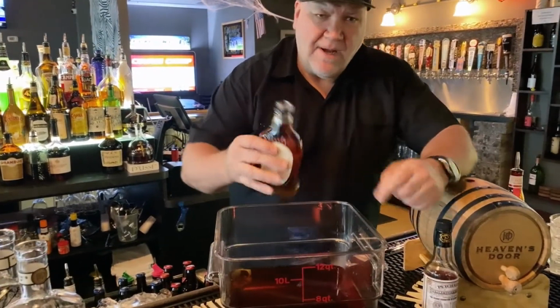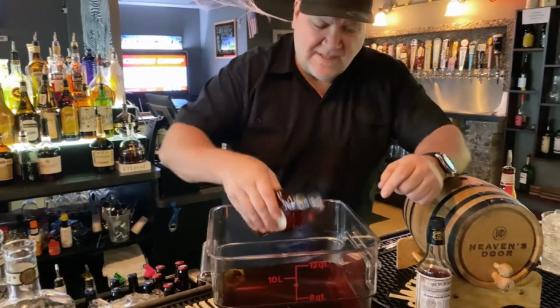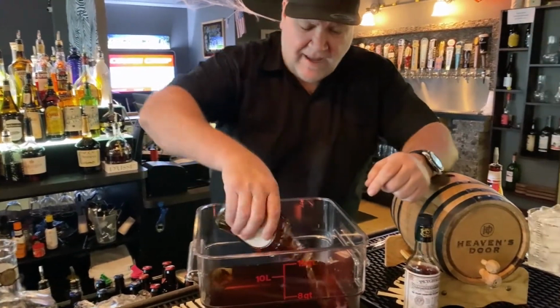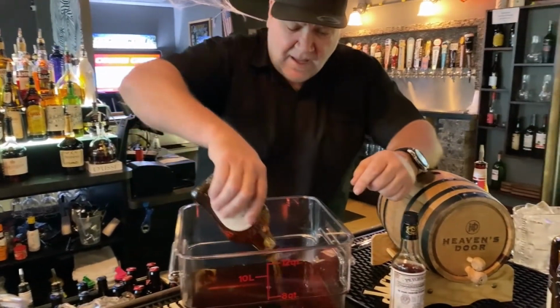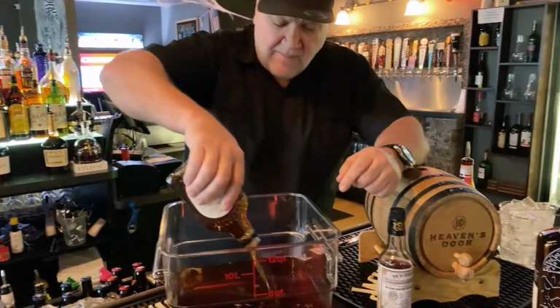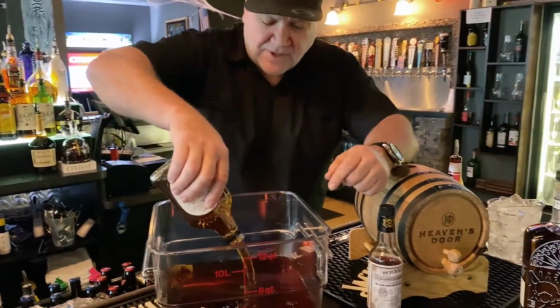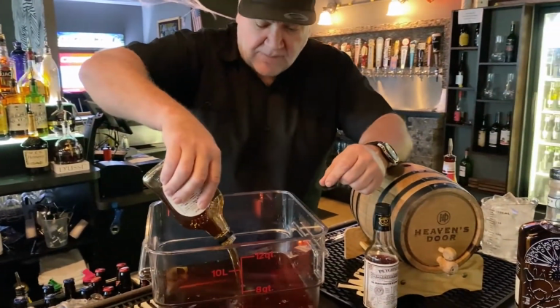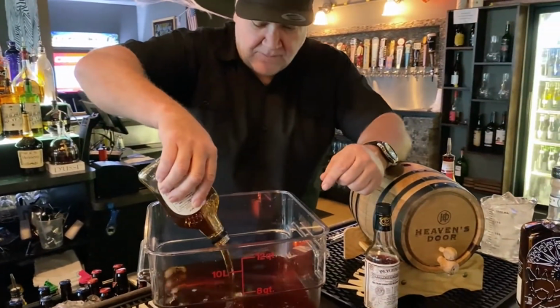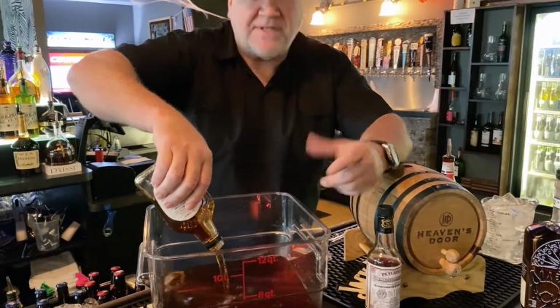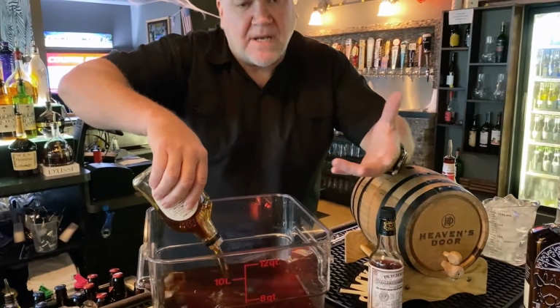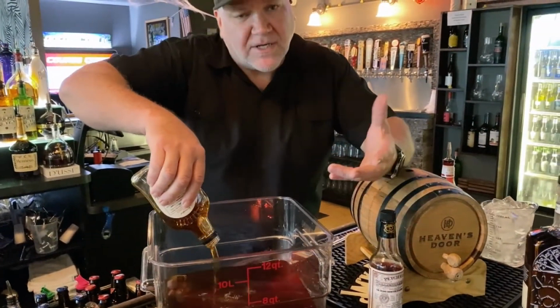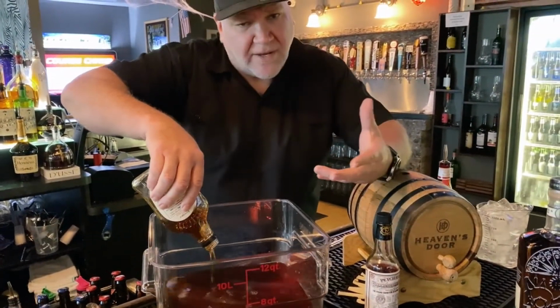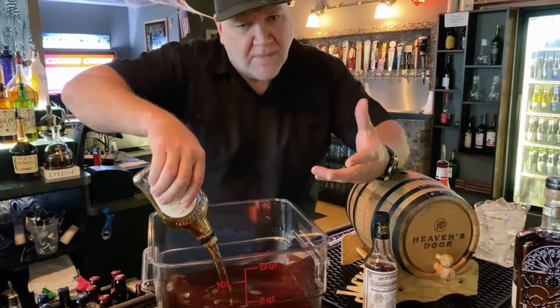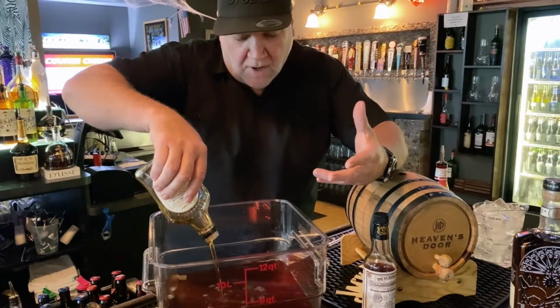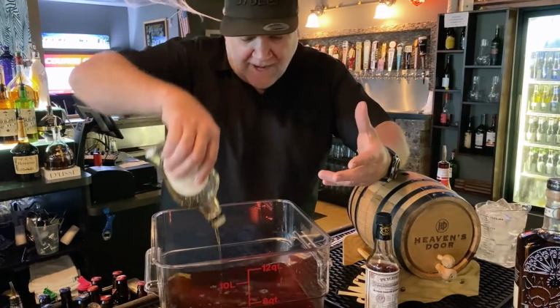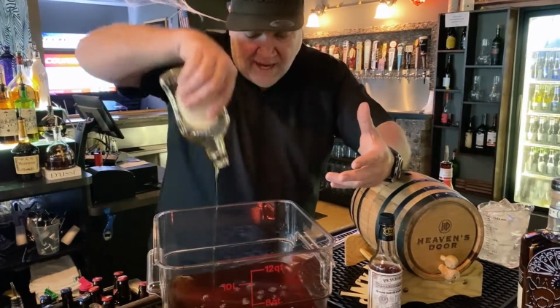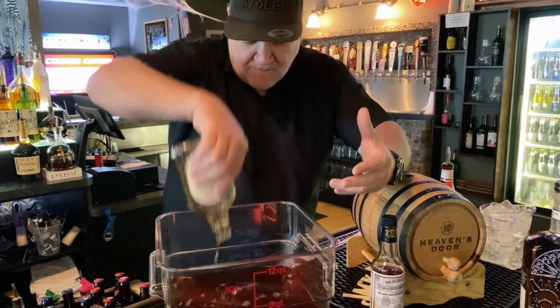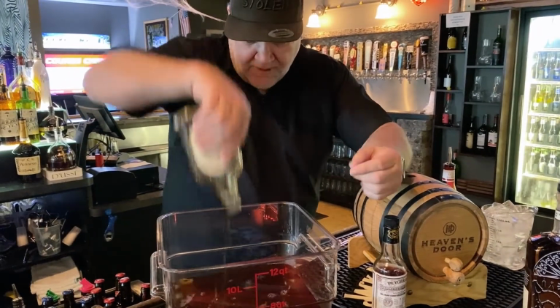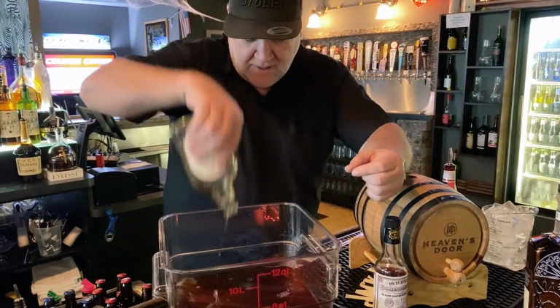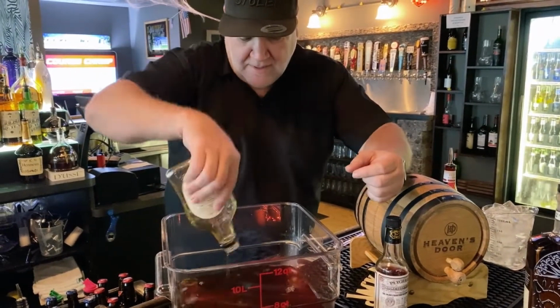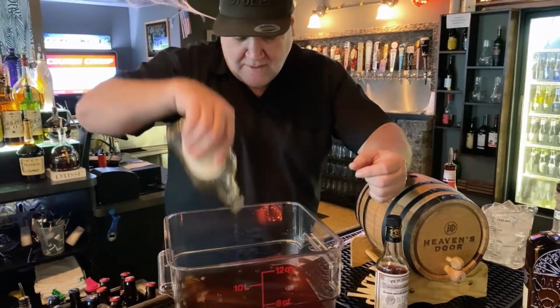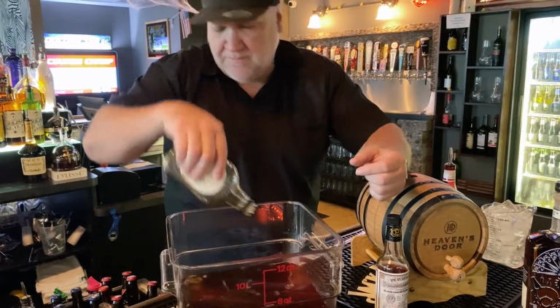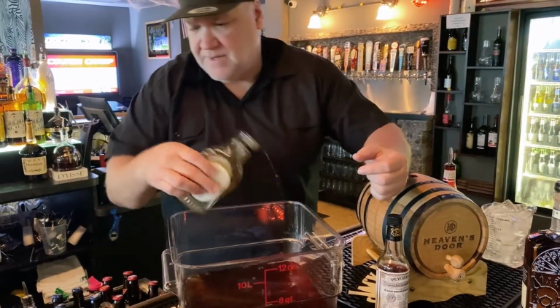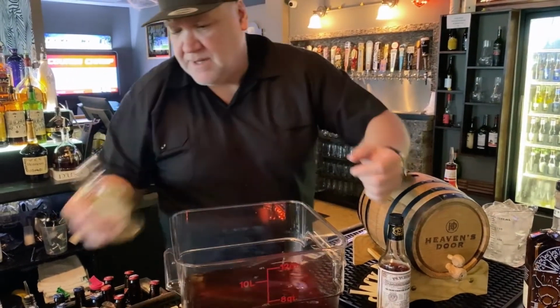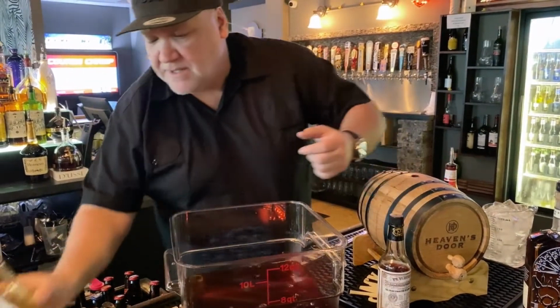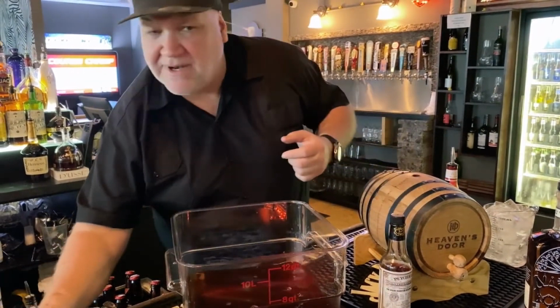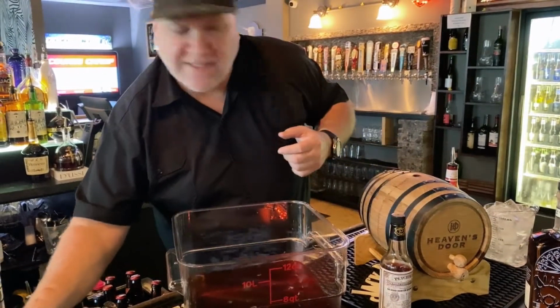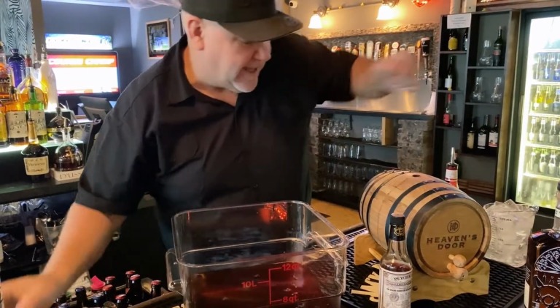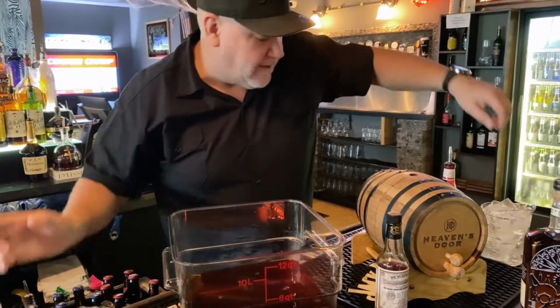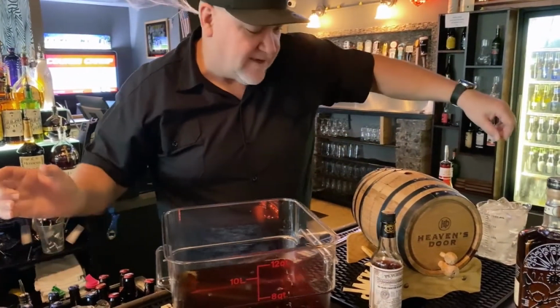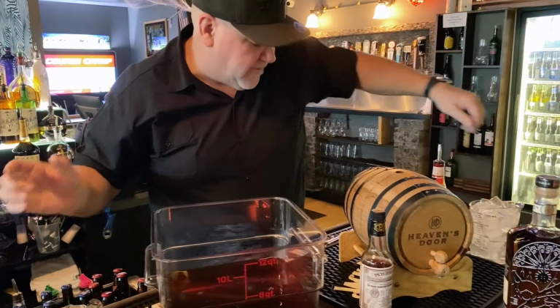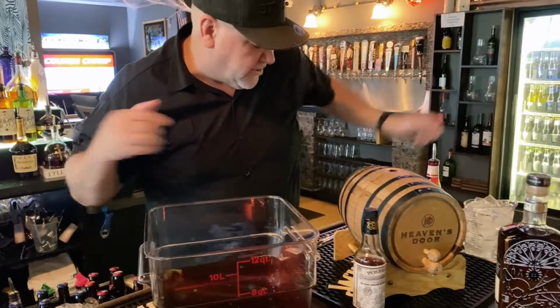This is maple syrup. So this is going to be our sweetener already added — a nice little eight ounces of maple syrup.